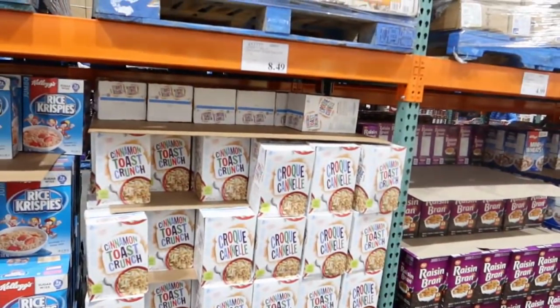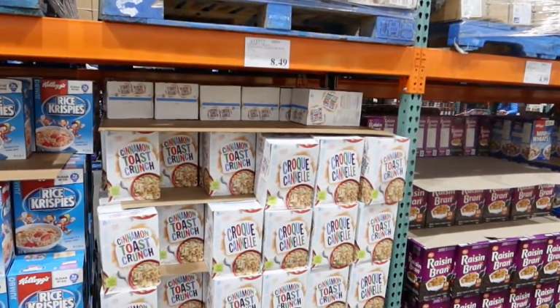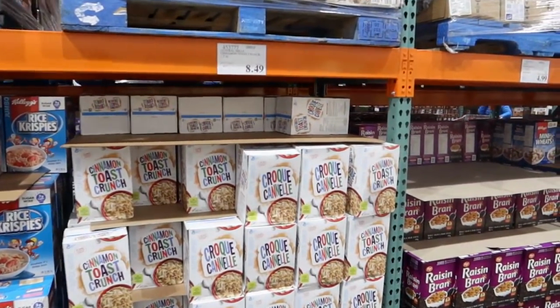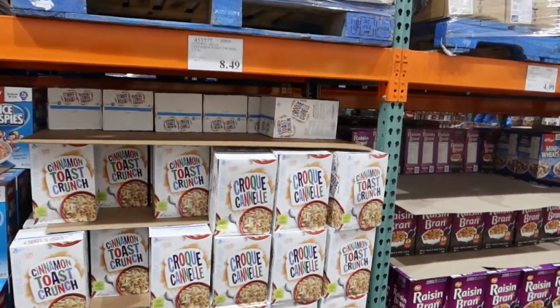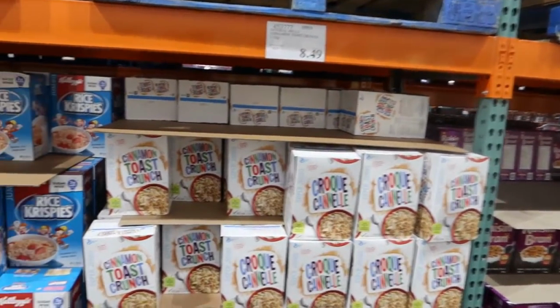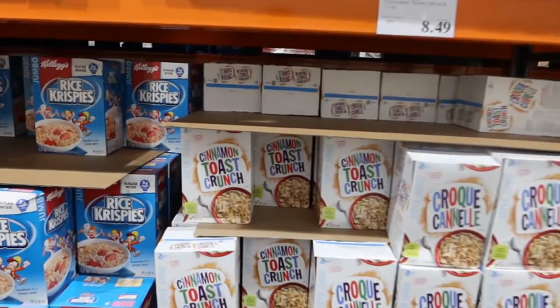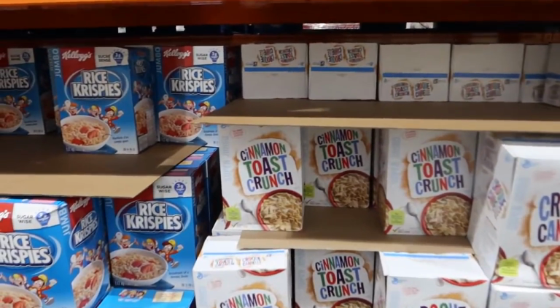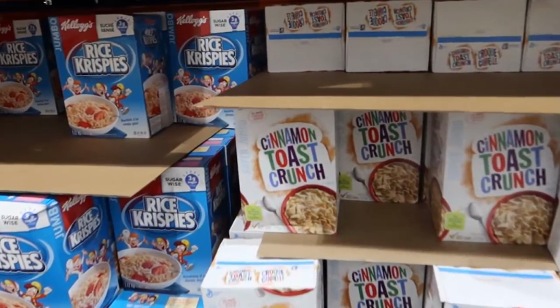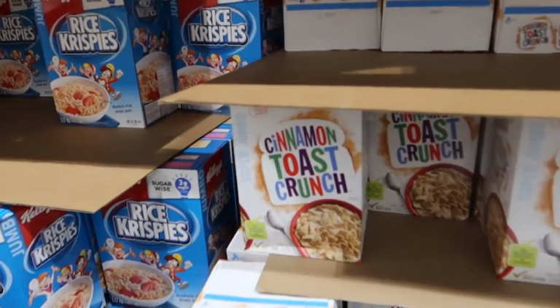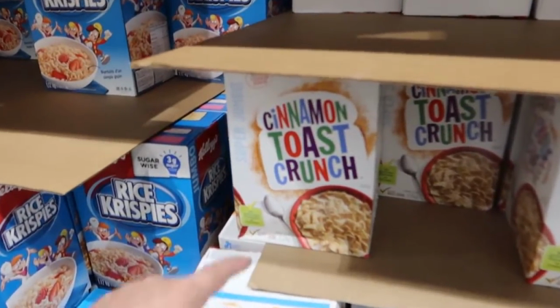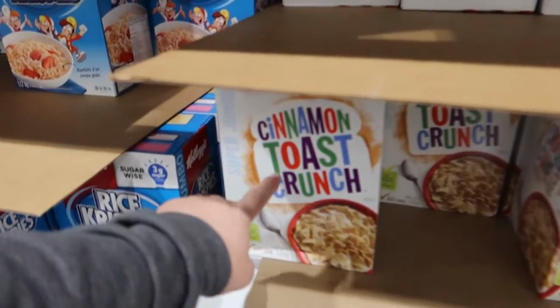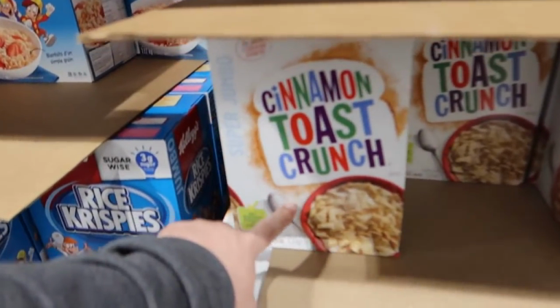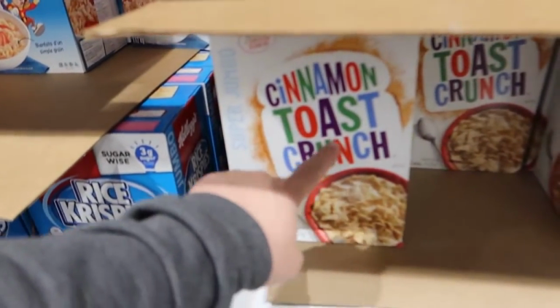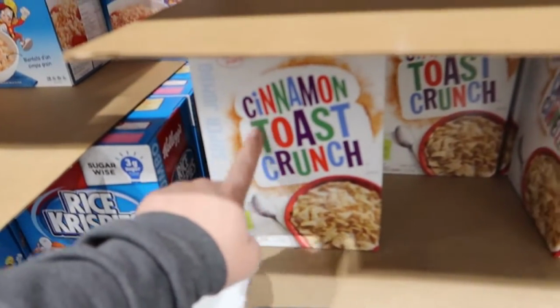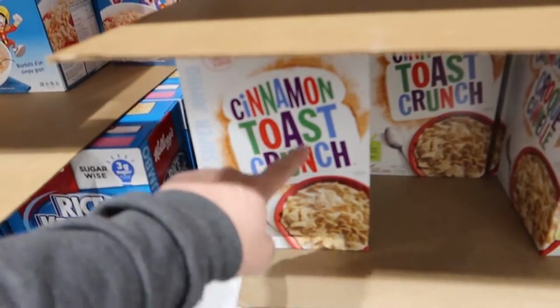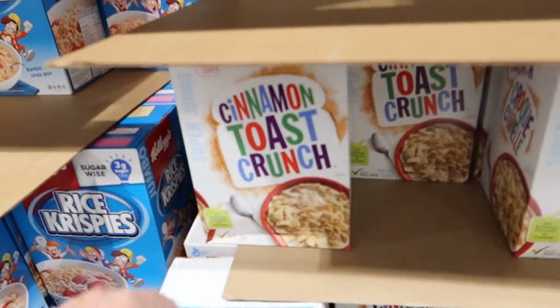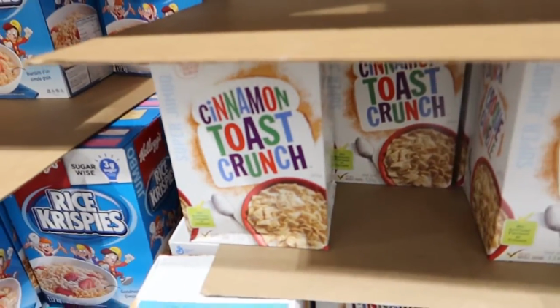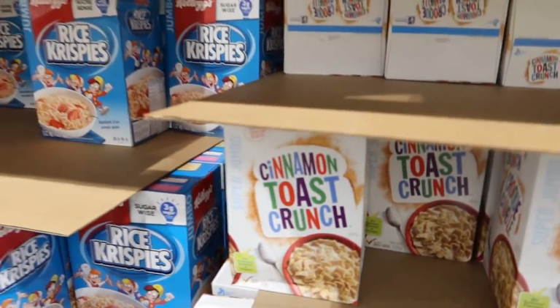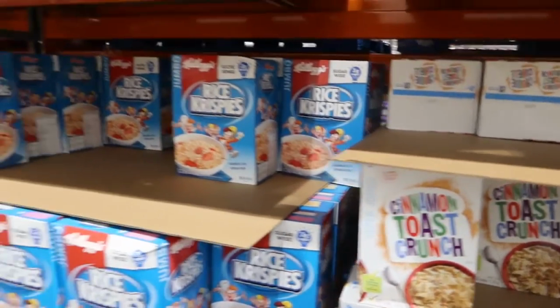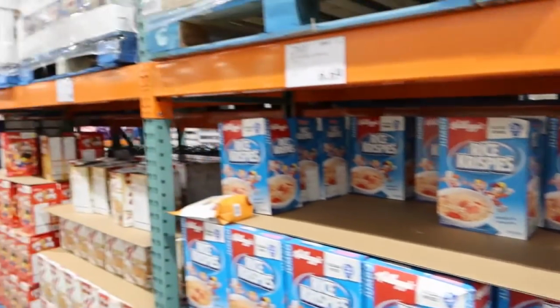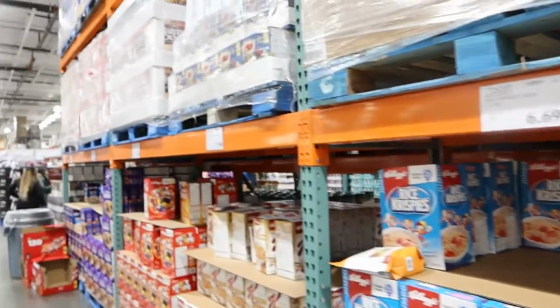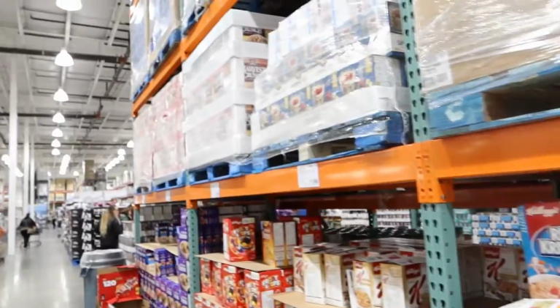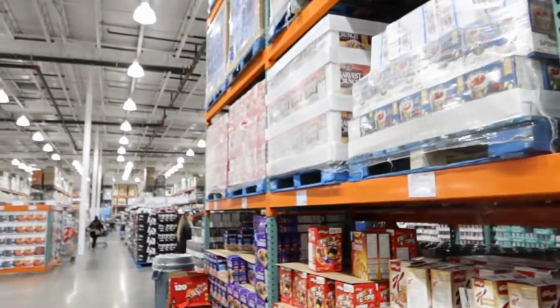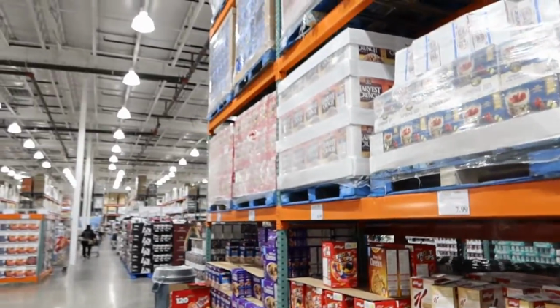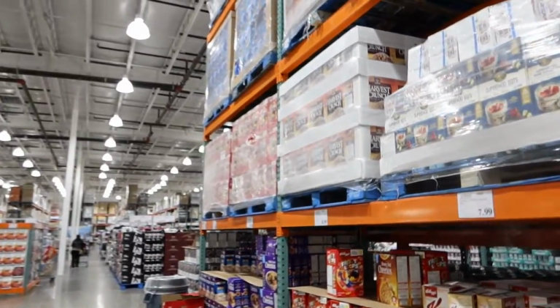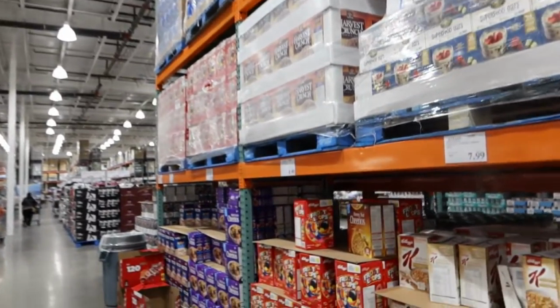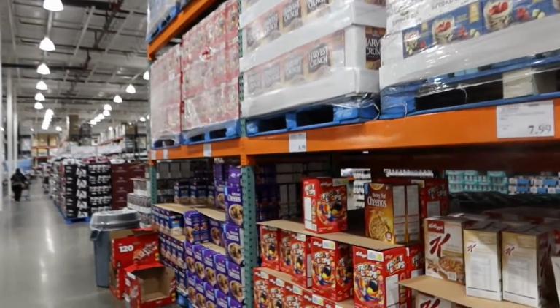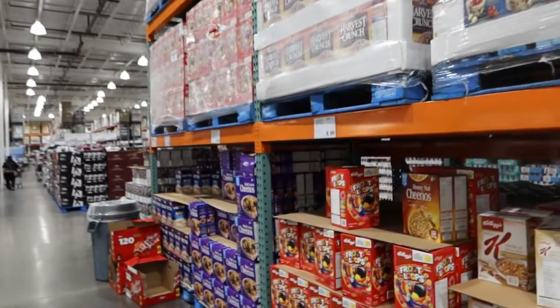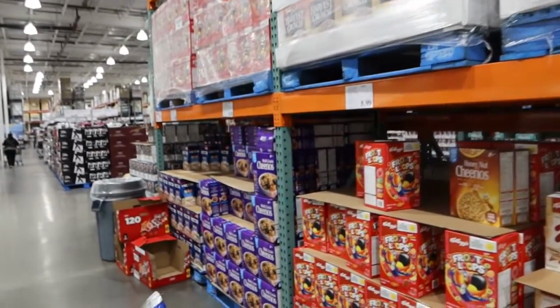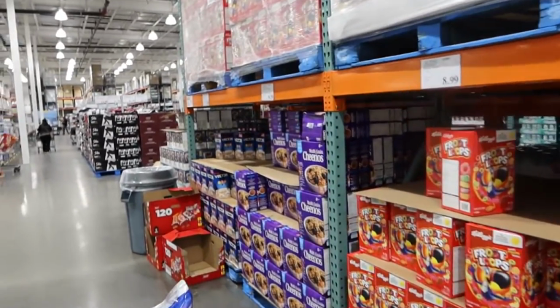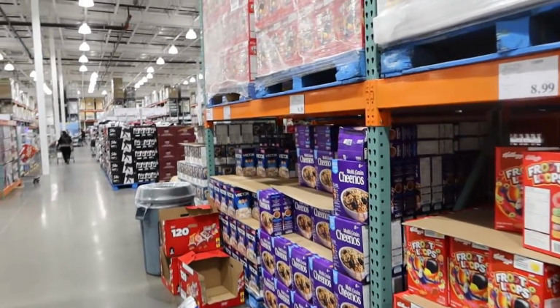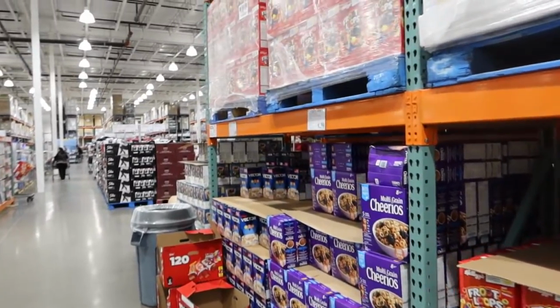Of all the terrible cereals, this is one of my absolute favorites. But all cereals from a keto perspective are not good.